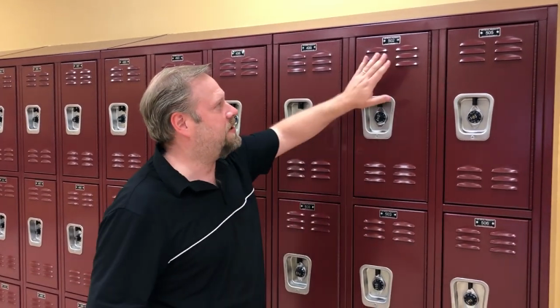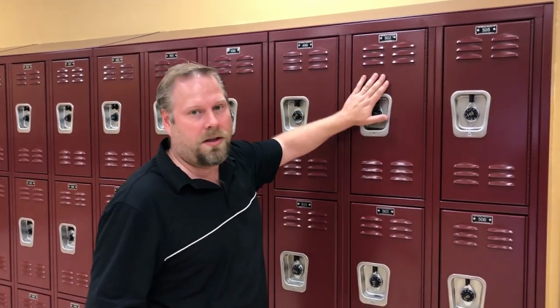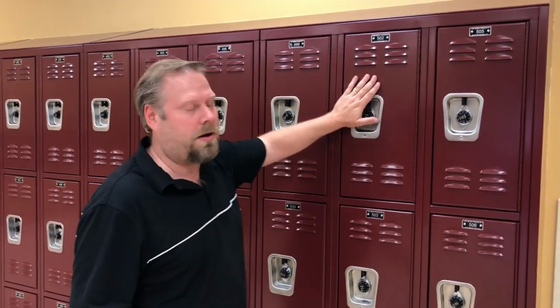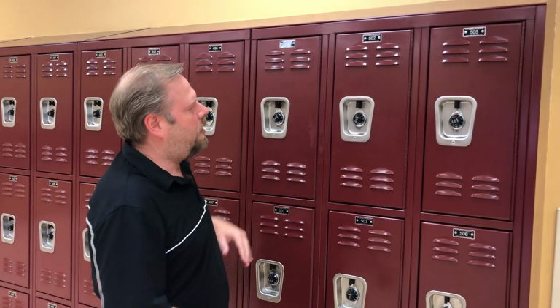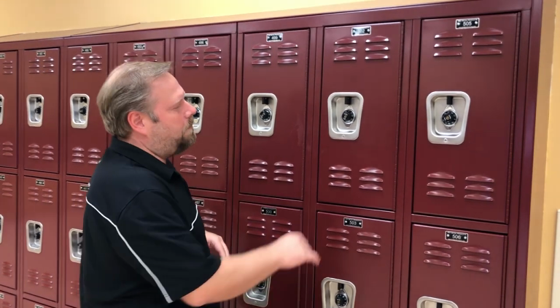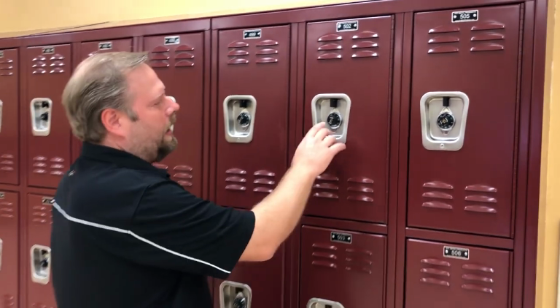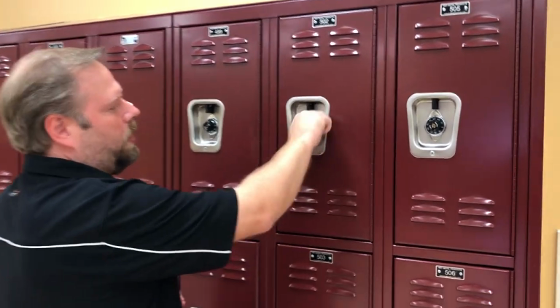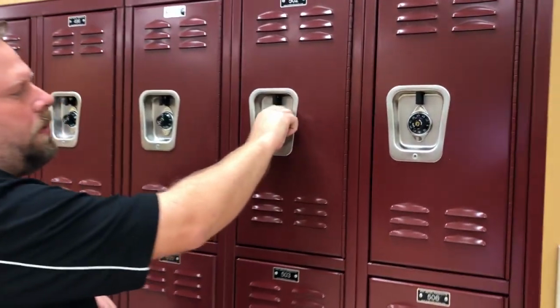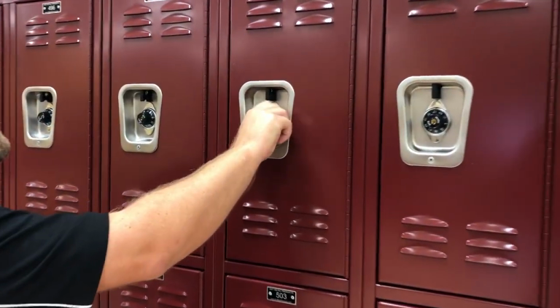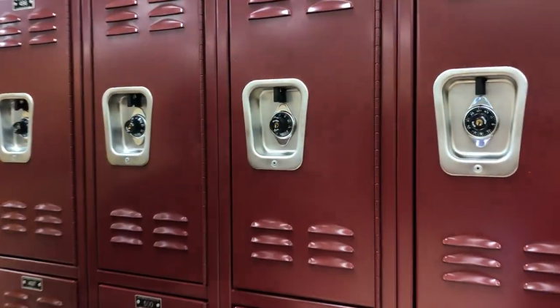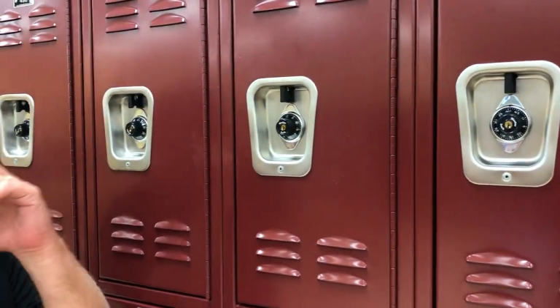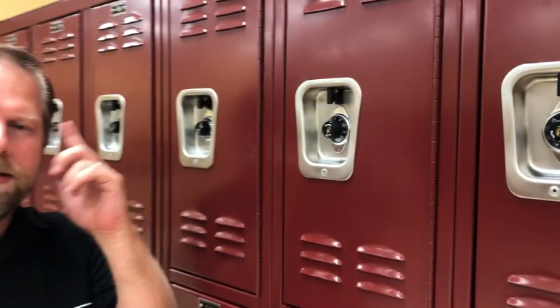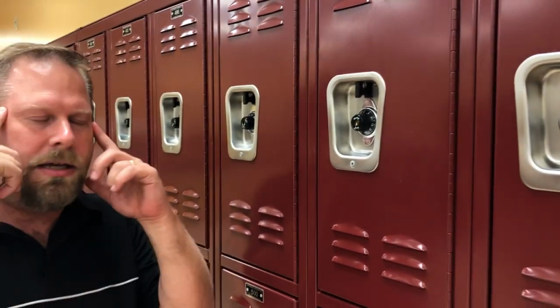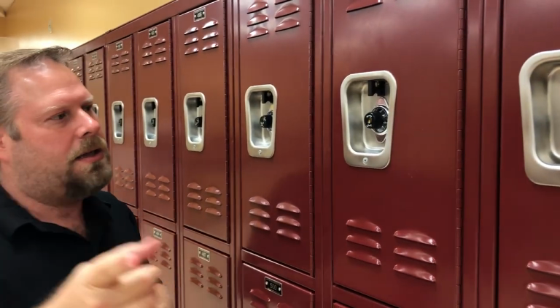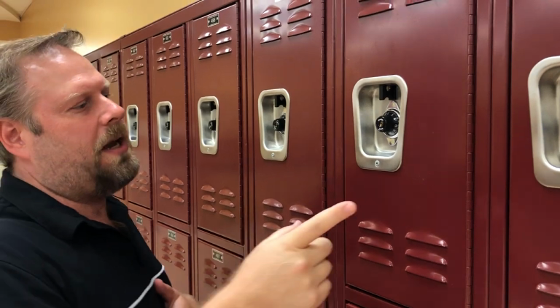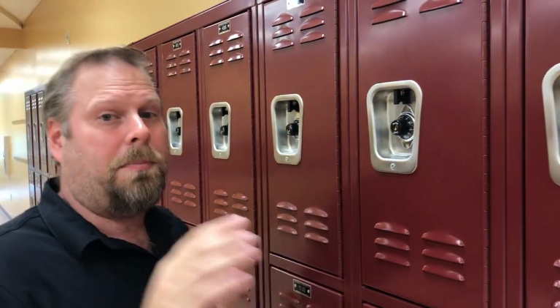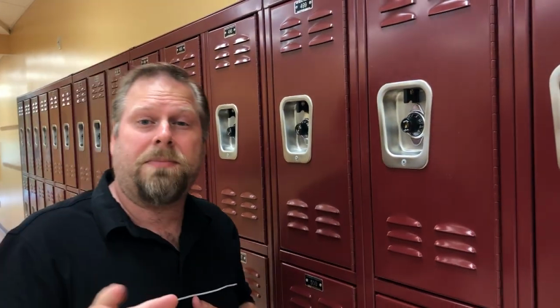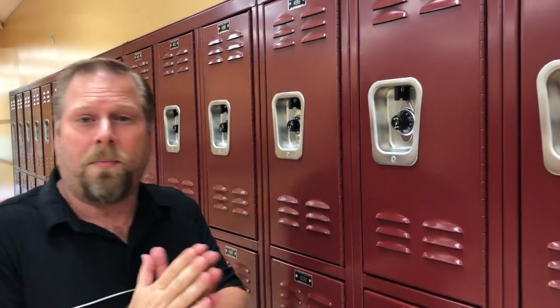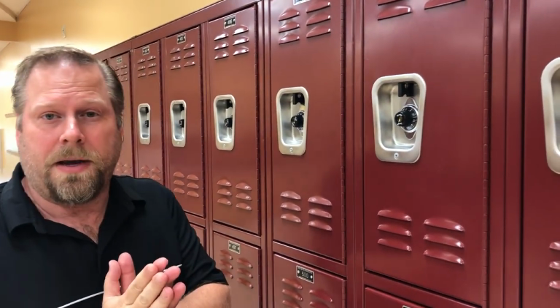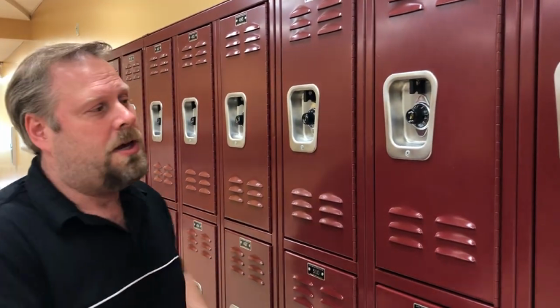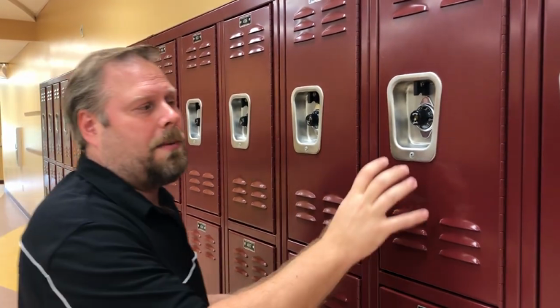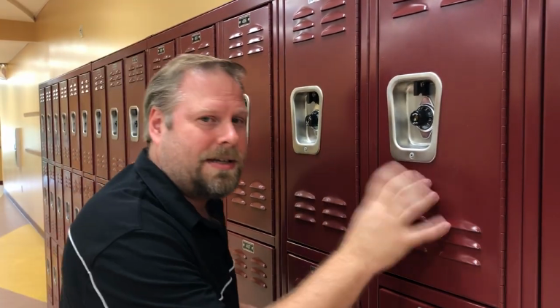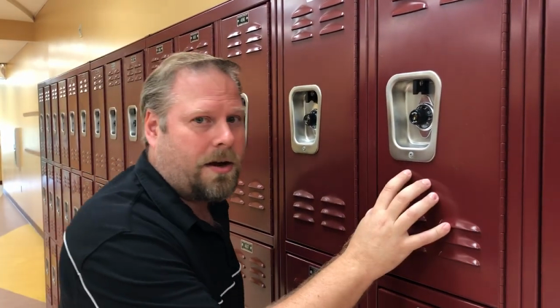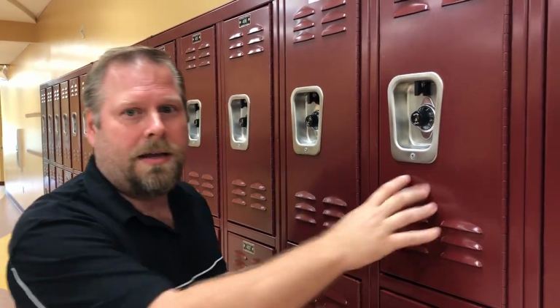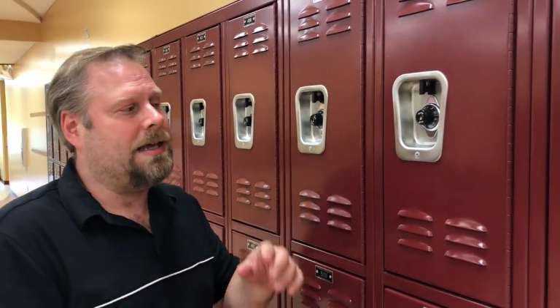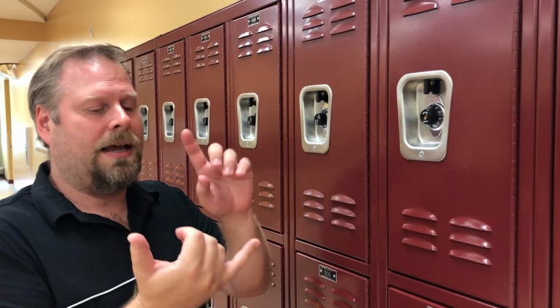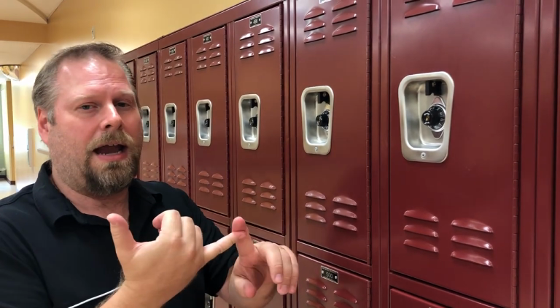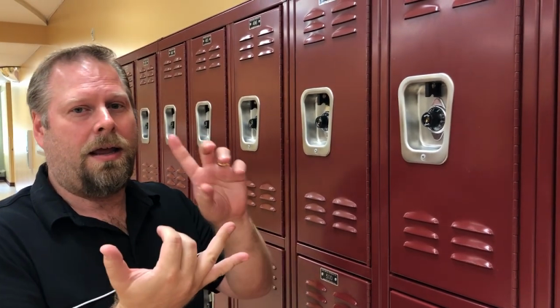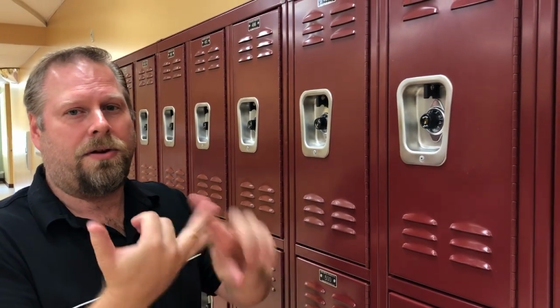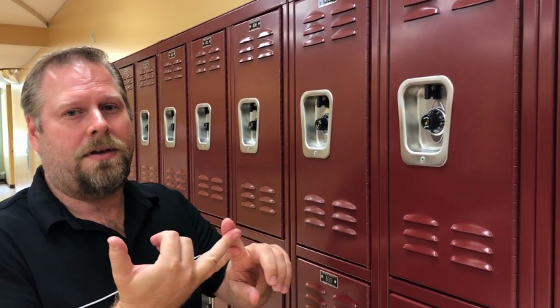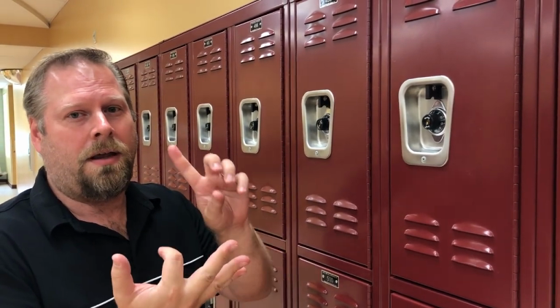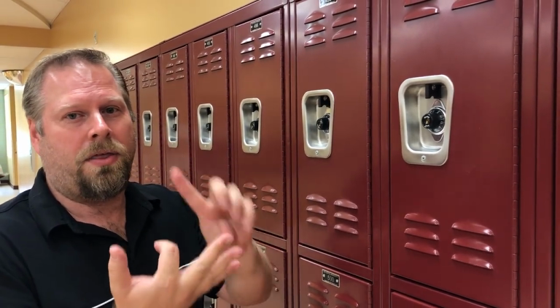So this is the locker, and what we're going to do — I've memorized the combination by using my favorite Mets players. So the combination to this locker is 9, 37, 3.